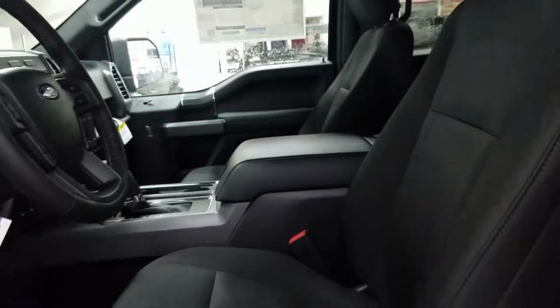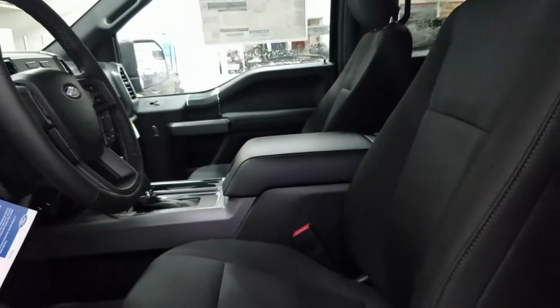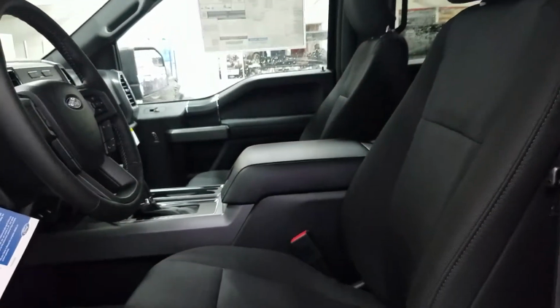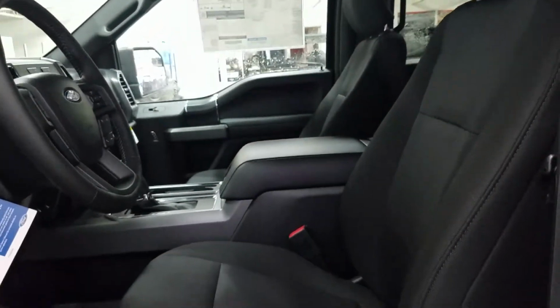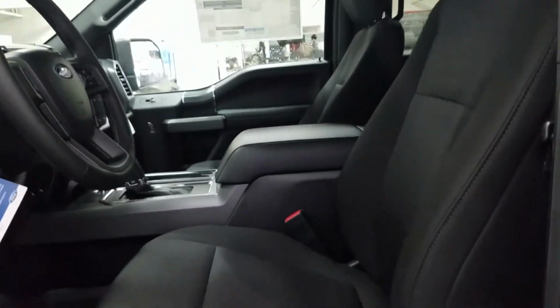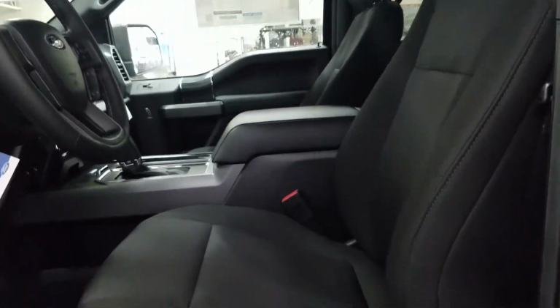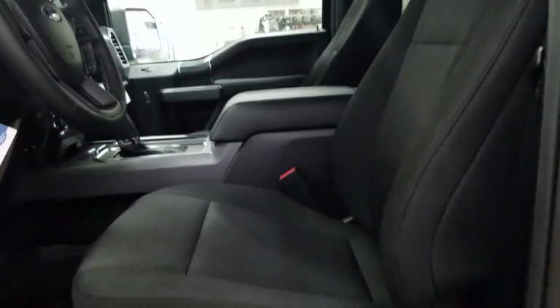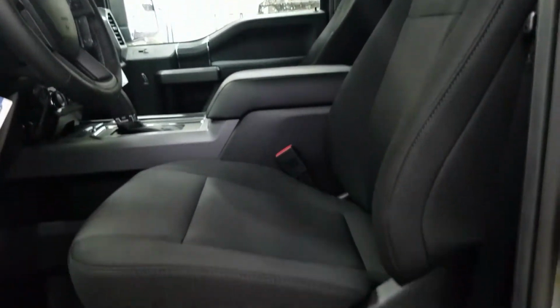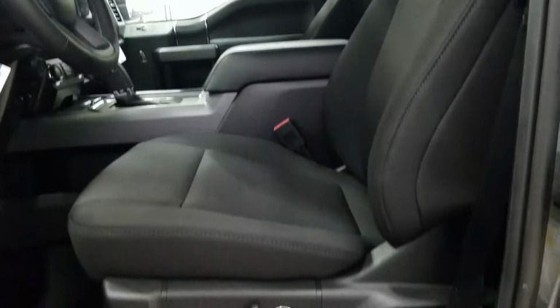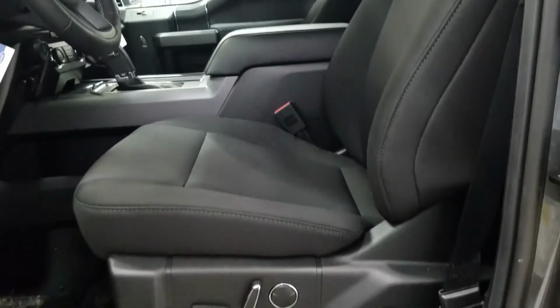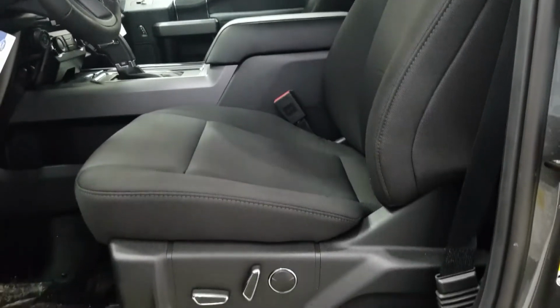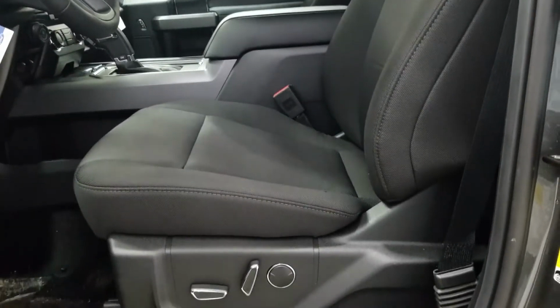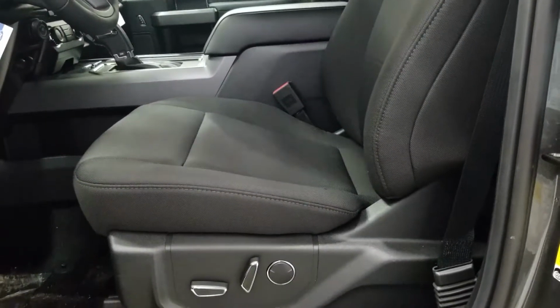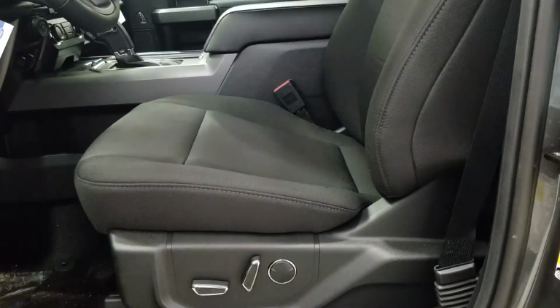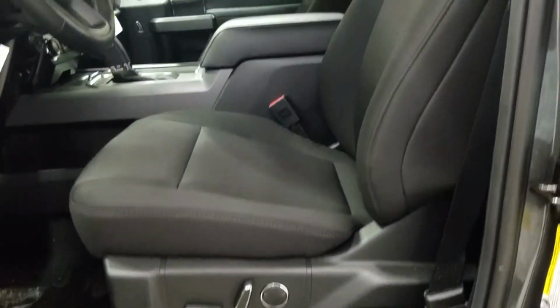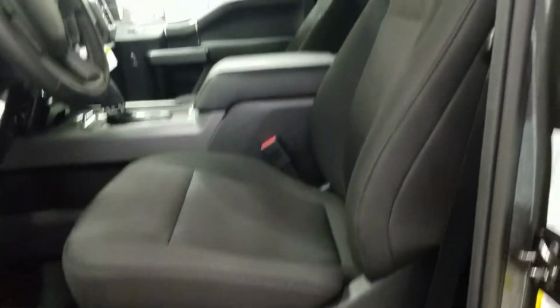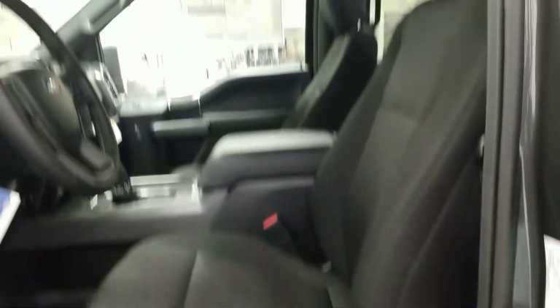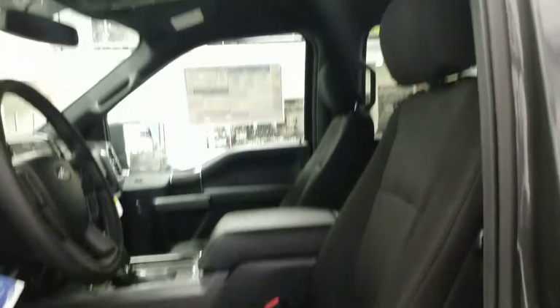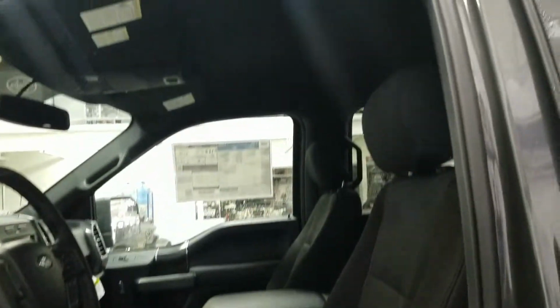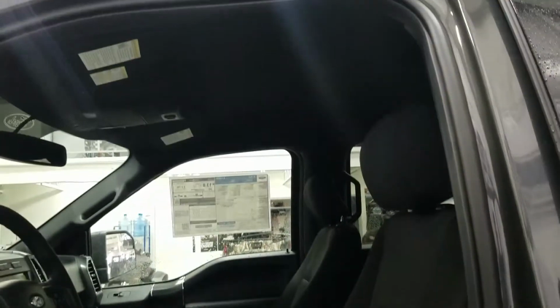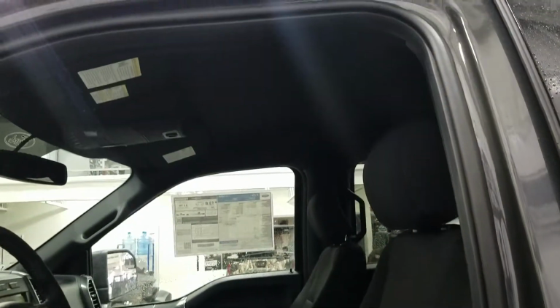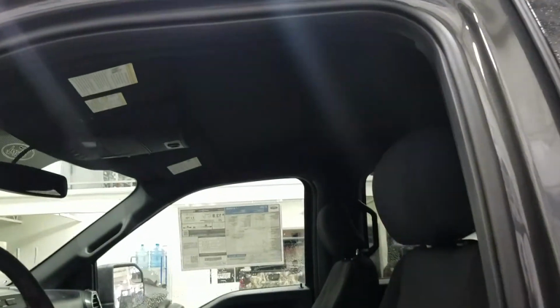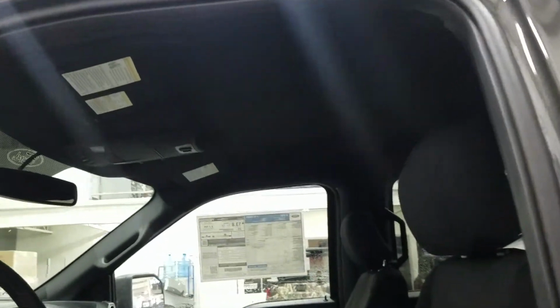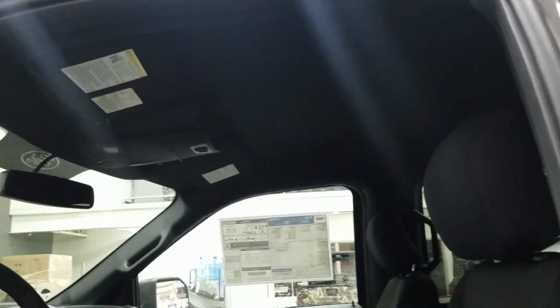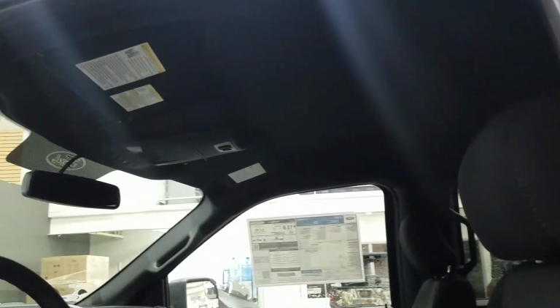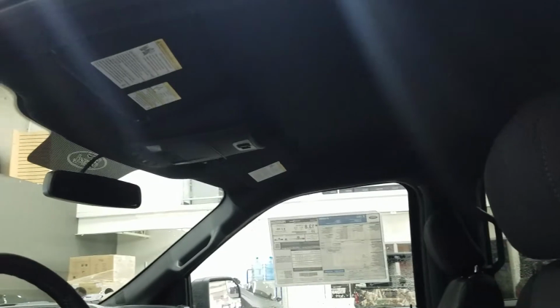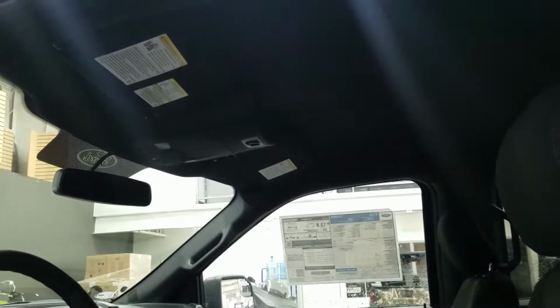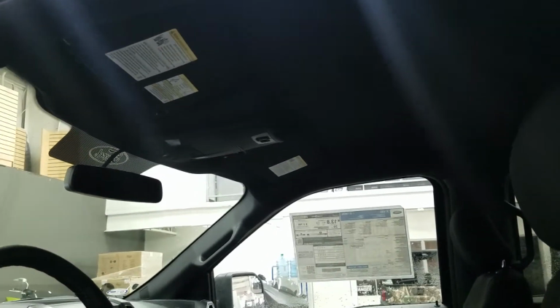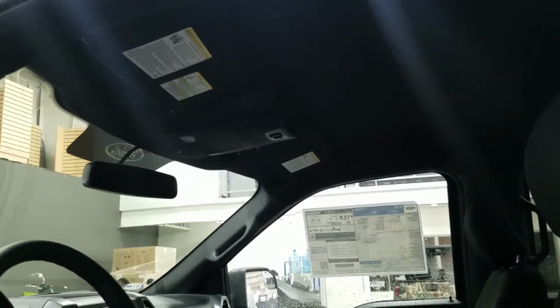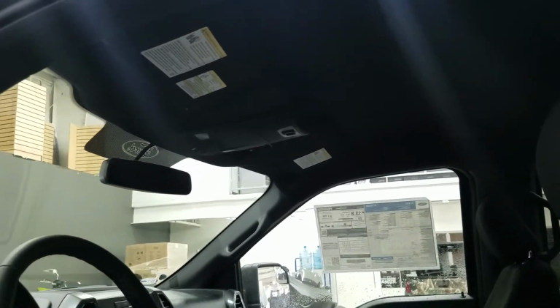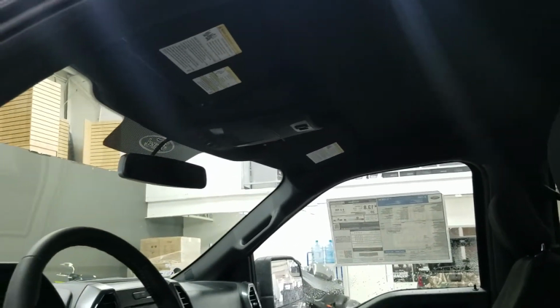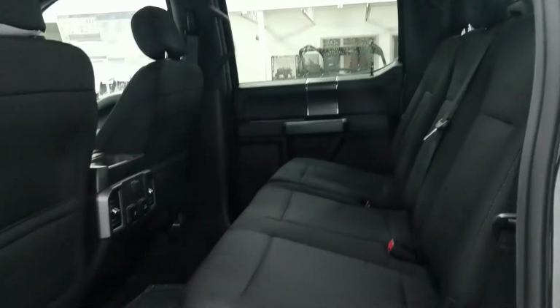Black sport-cloth seating with heated seat controls and power controls at both sides. Overhead we have a hardtop roof, an auto-dimming rear view mirror, map lighting, and a place to store your glasses.